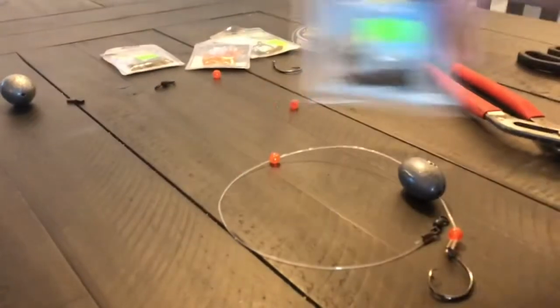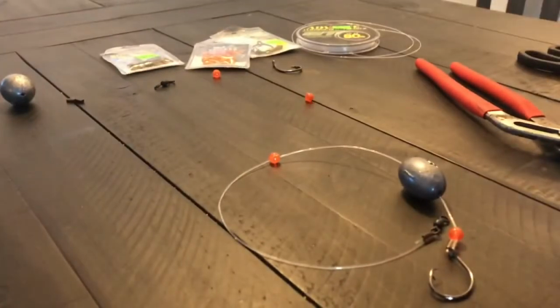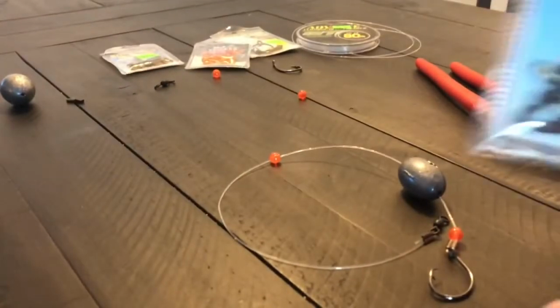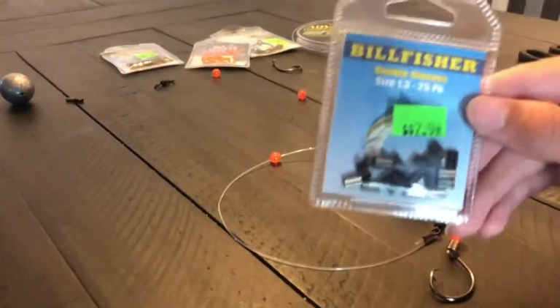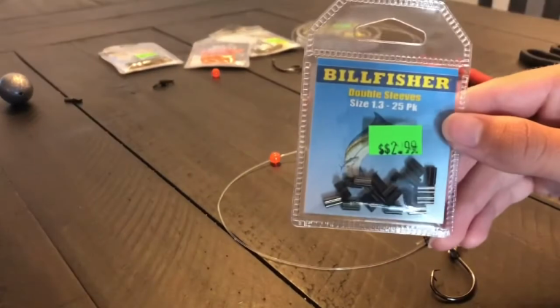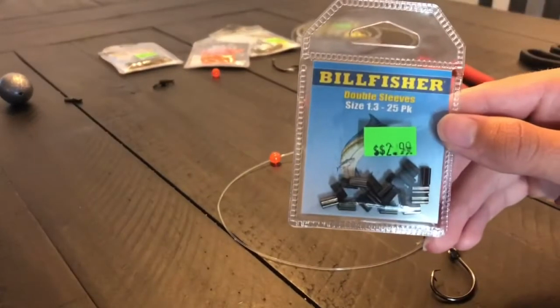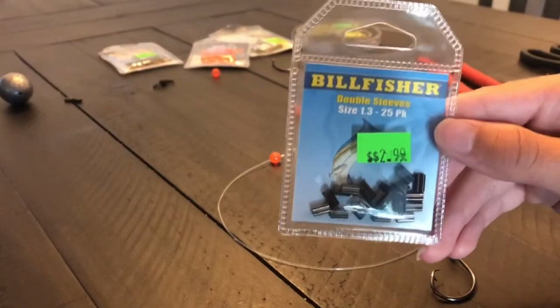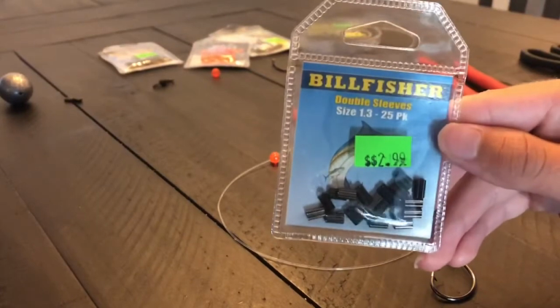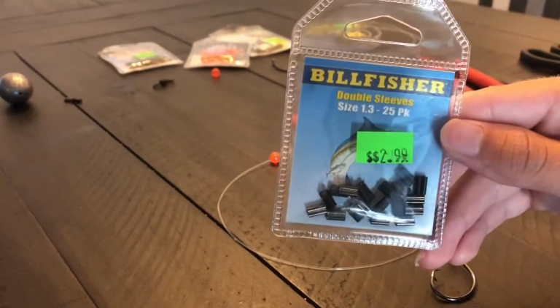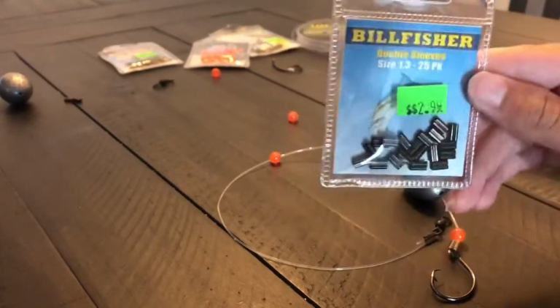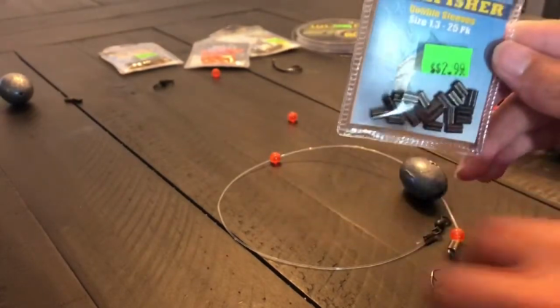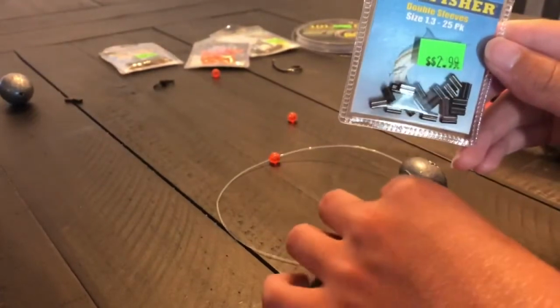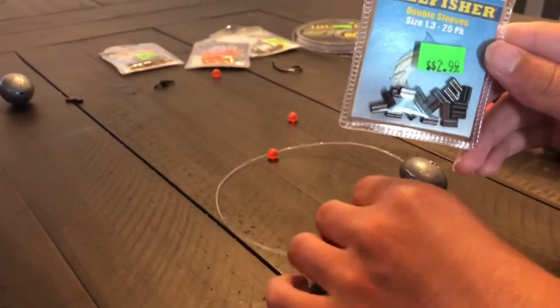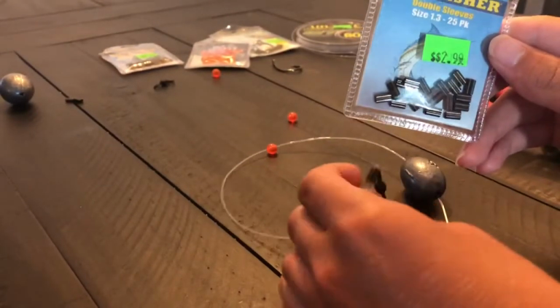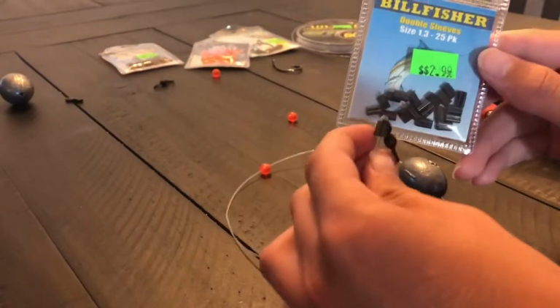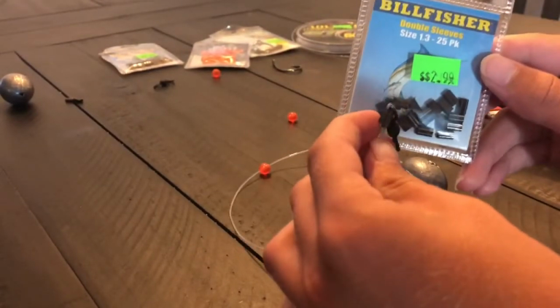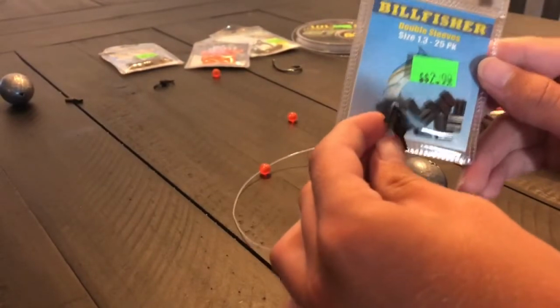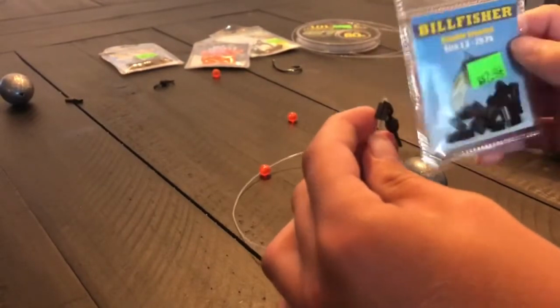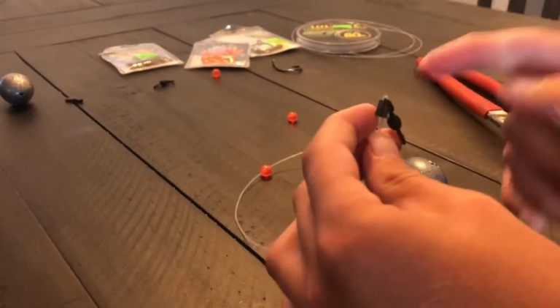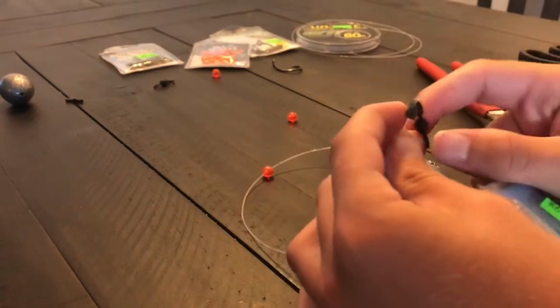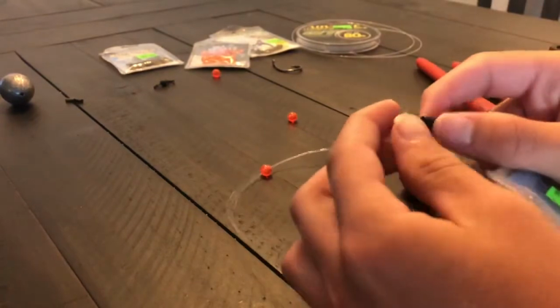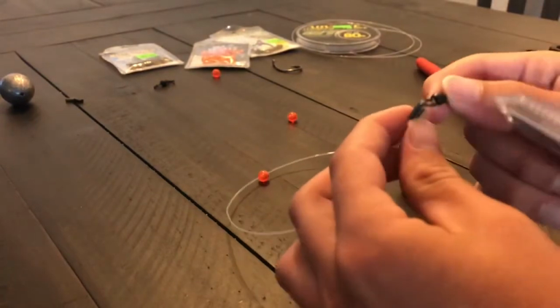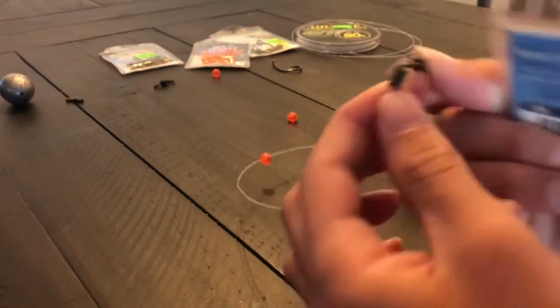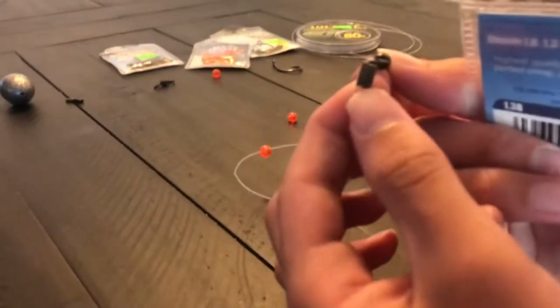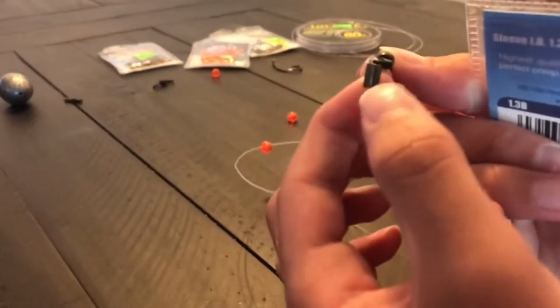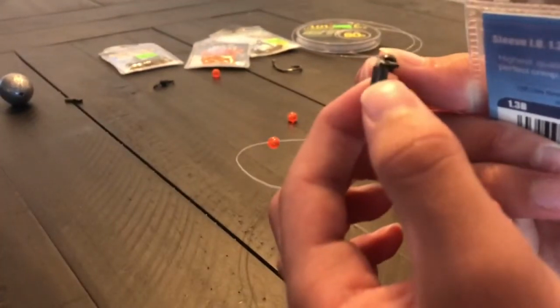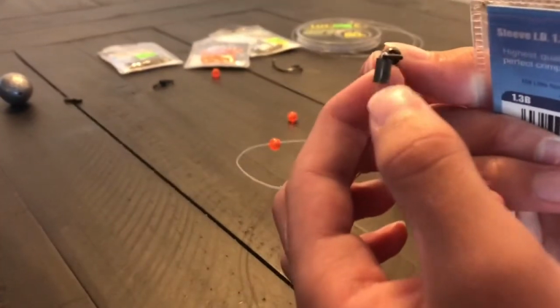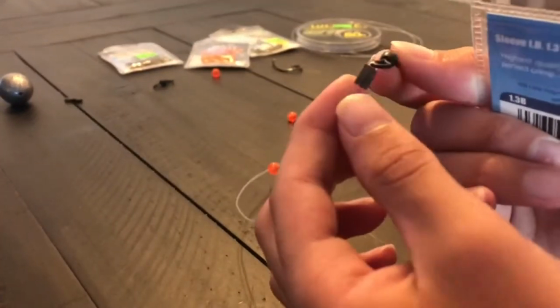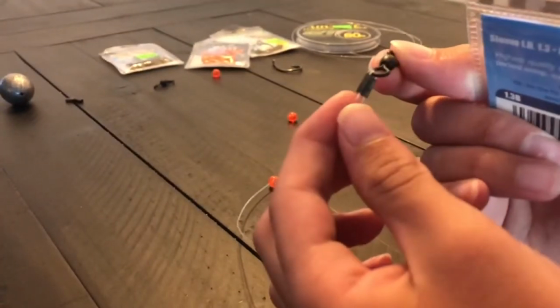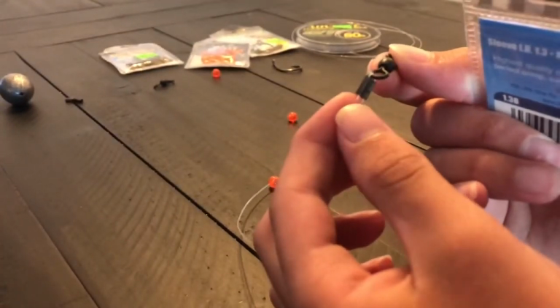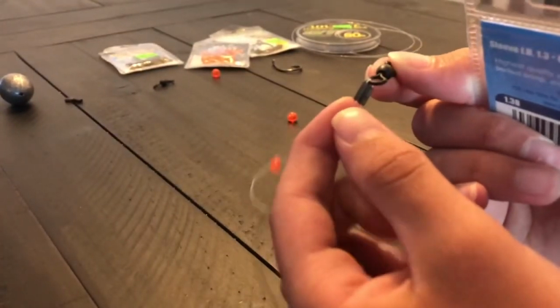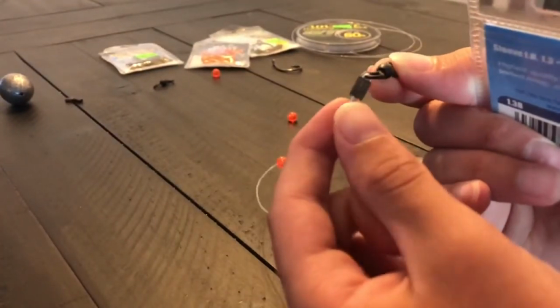You guys are also going to want some double sleeves. These things are lifesavers — they're way better than knots when you're trying to catch grouper. This is one of them right here; they just keep it in place, way stronger.